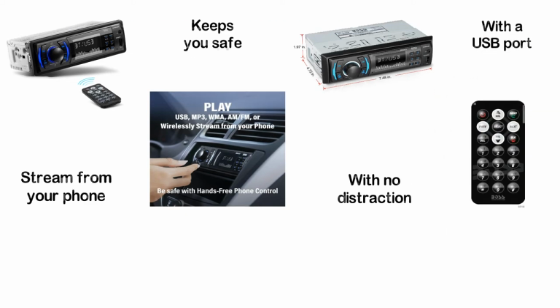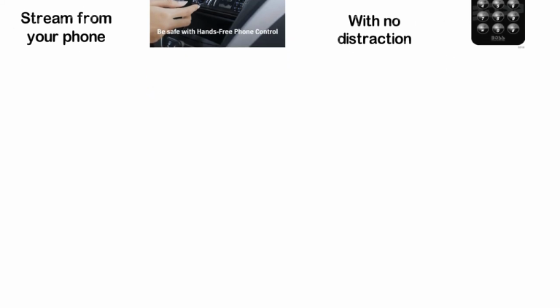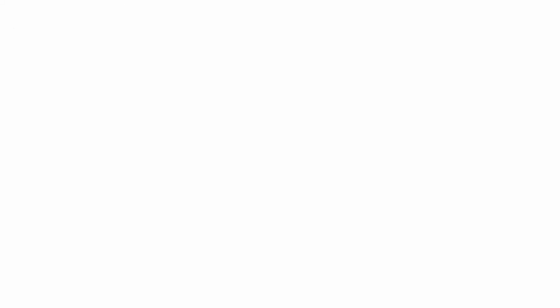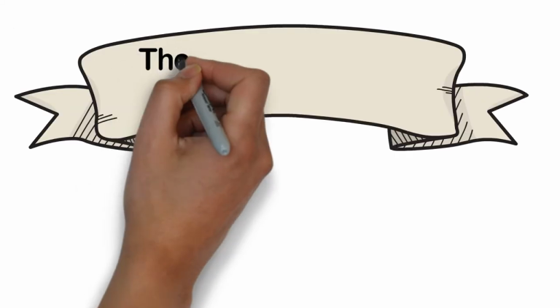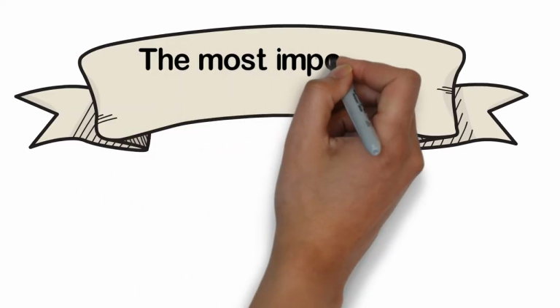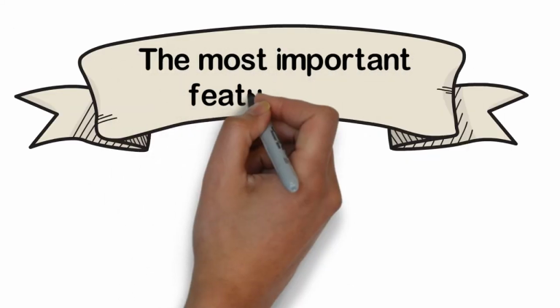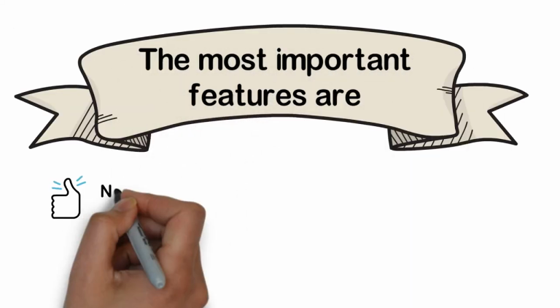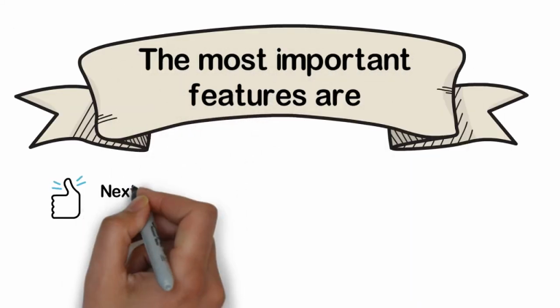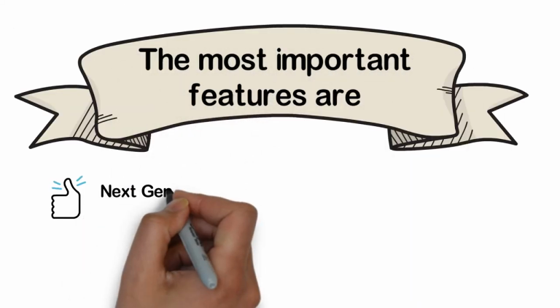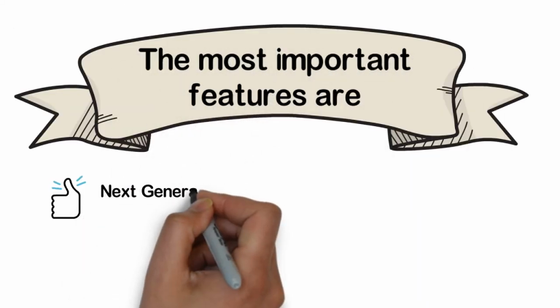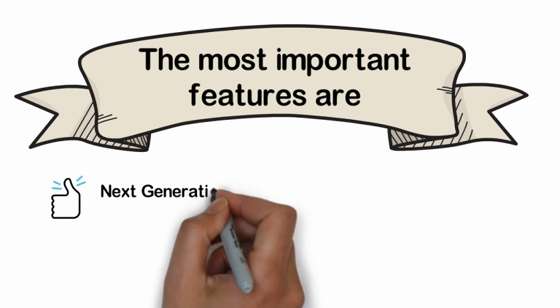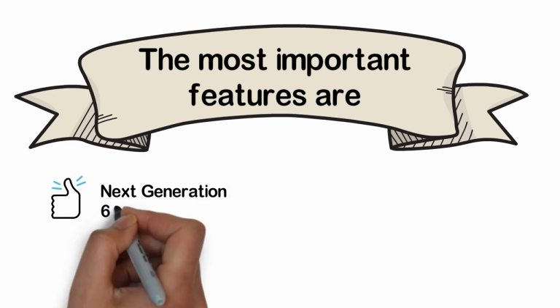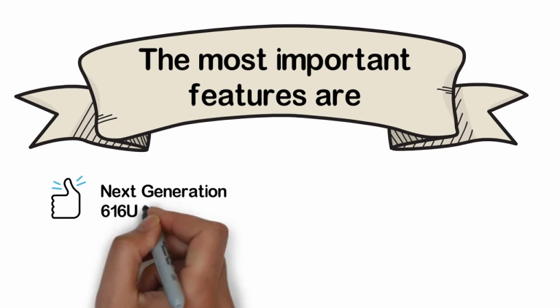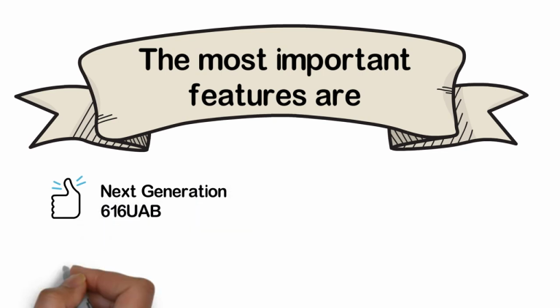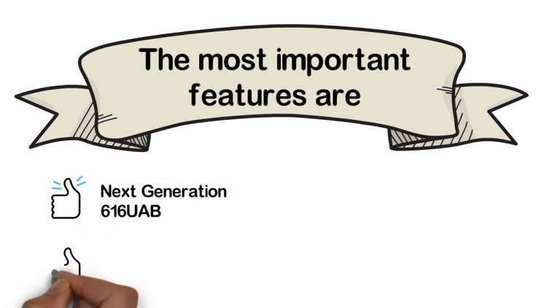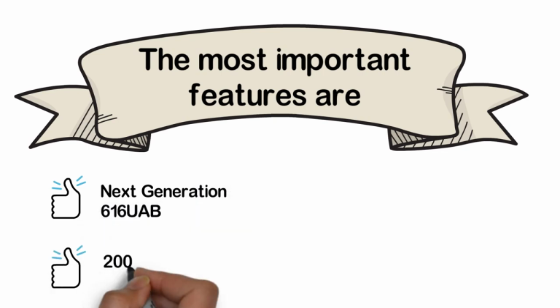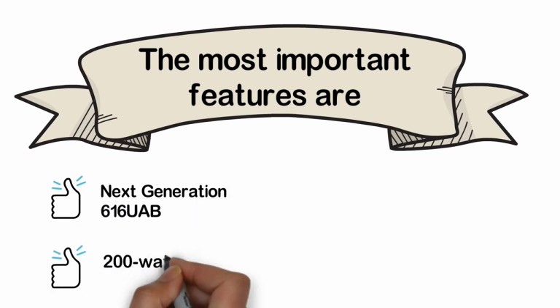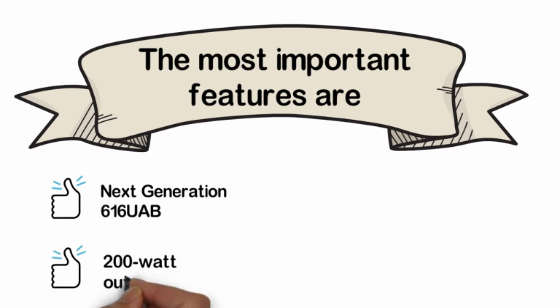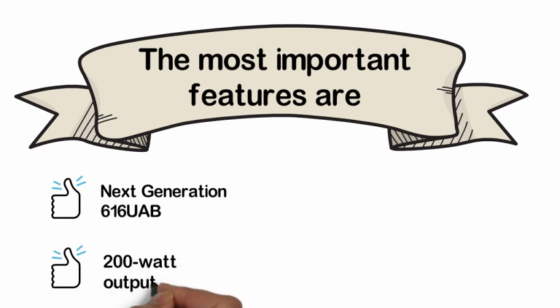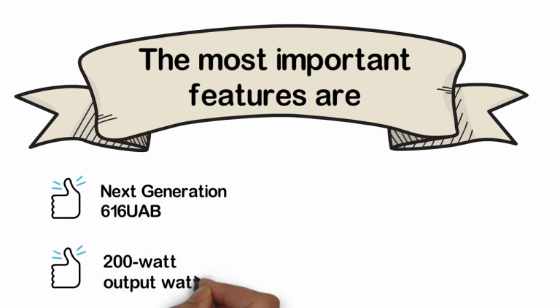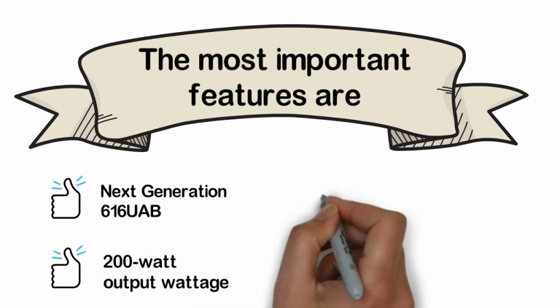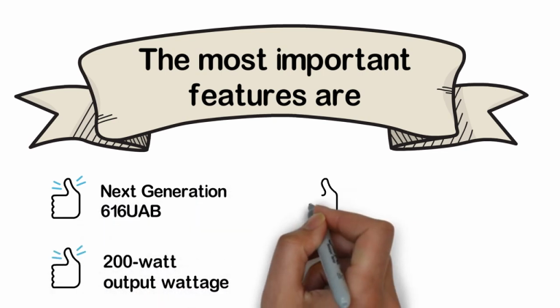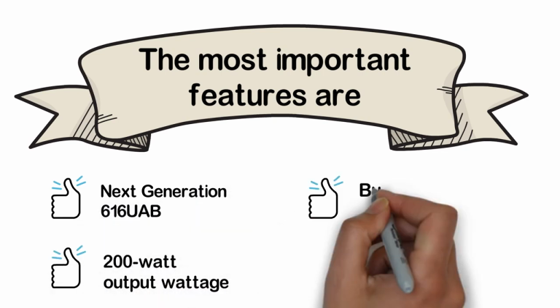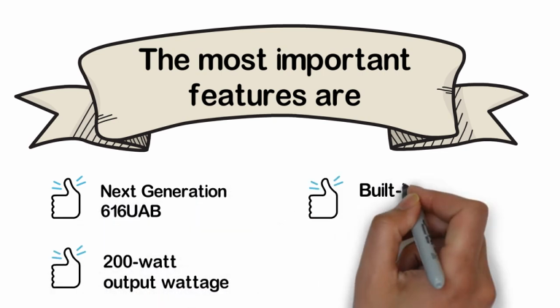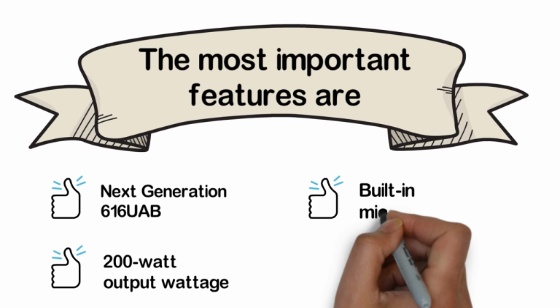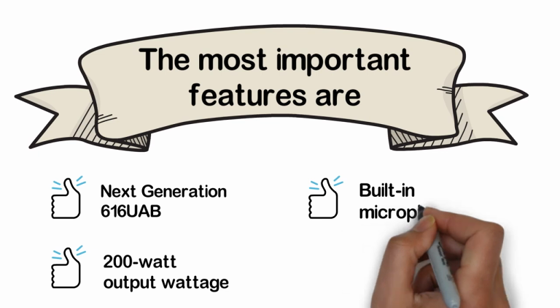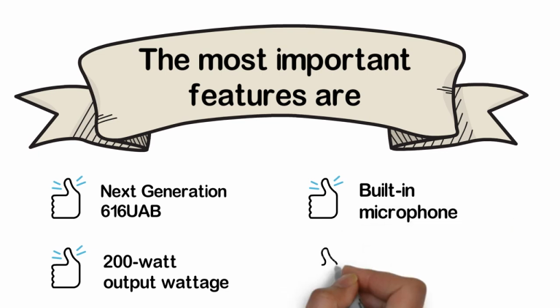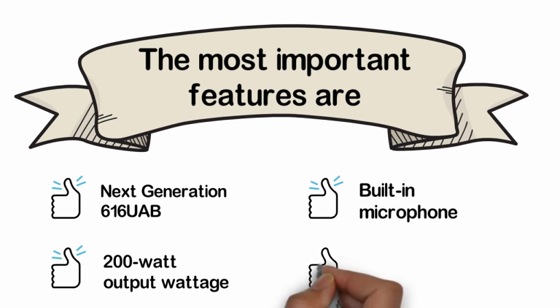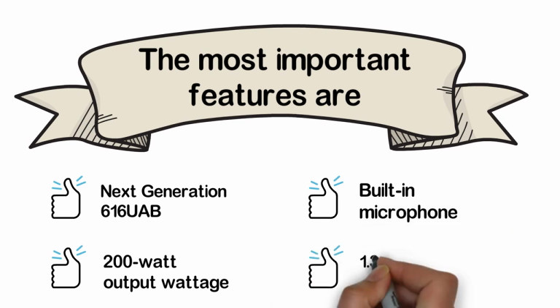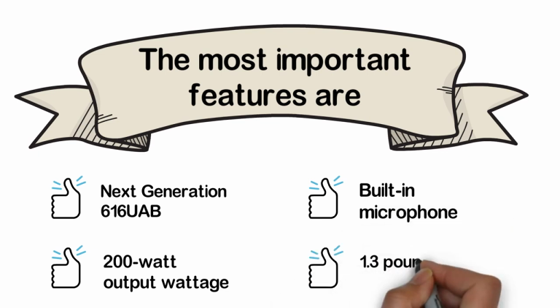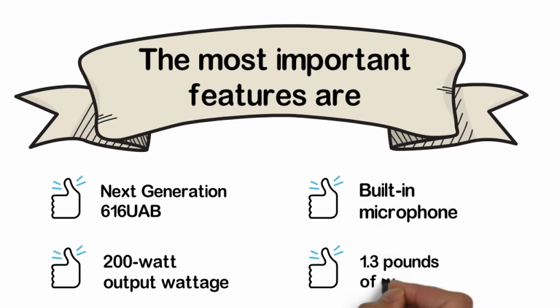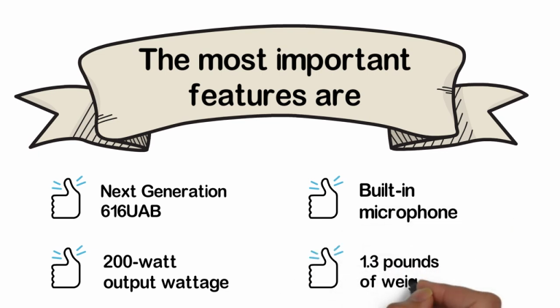The most important features are: next-generation 616UAB, 200W output wattage, built-in microphone, and 1.3 pounds of weight.